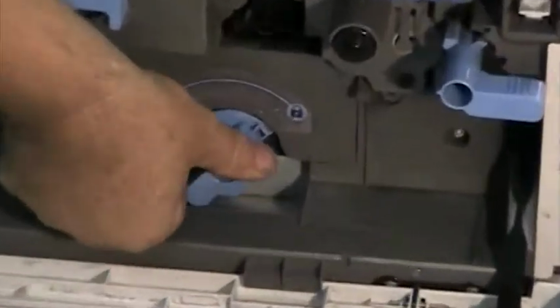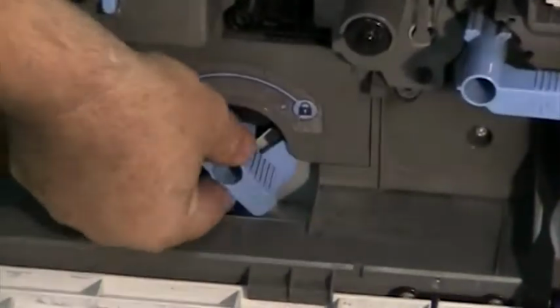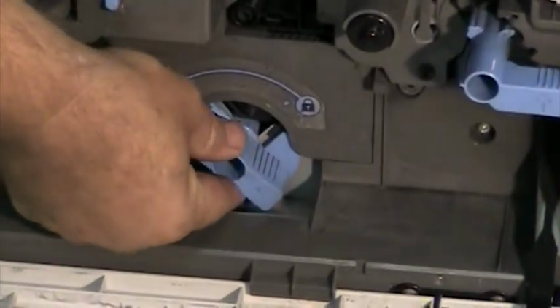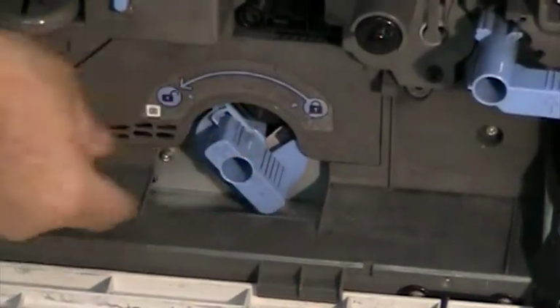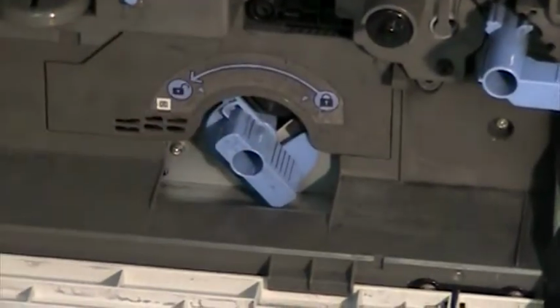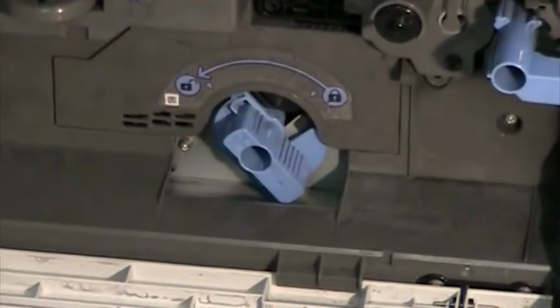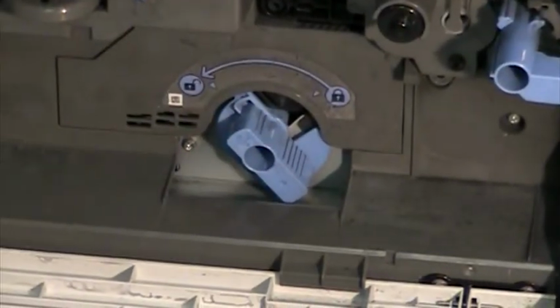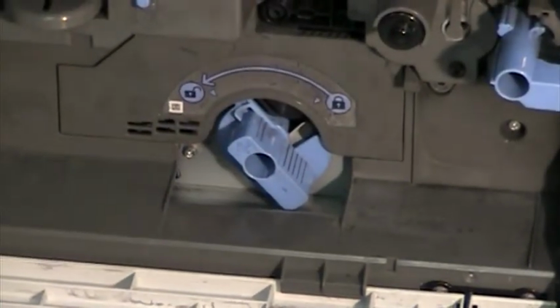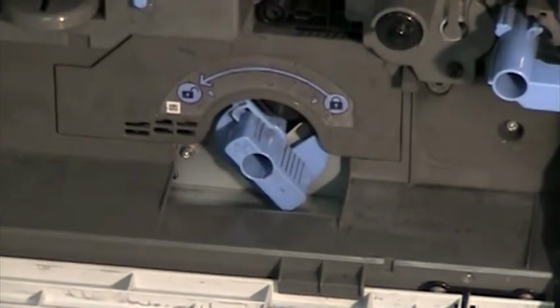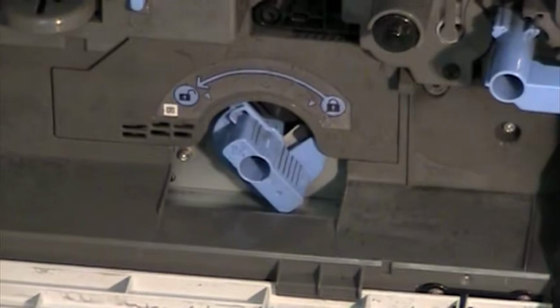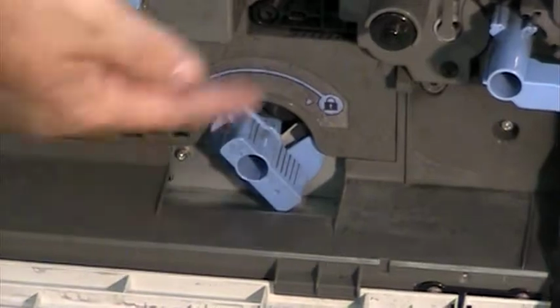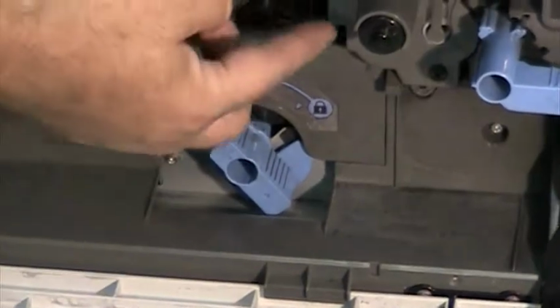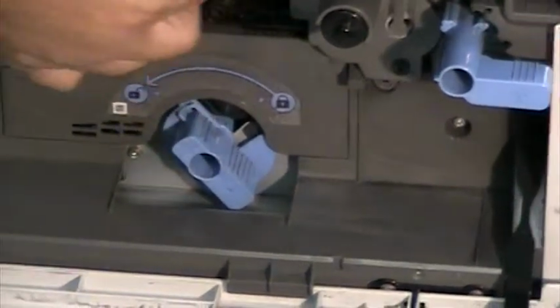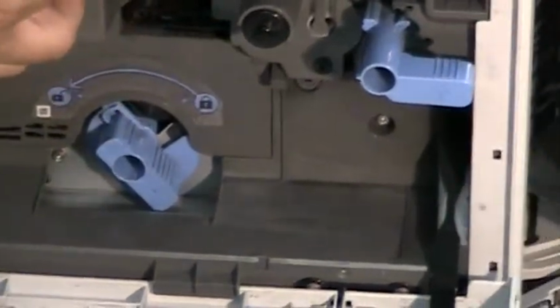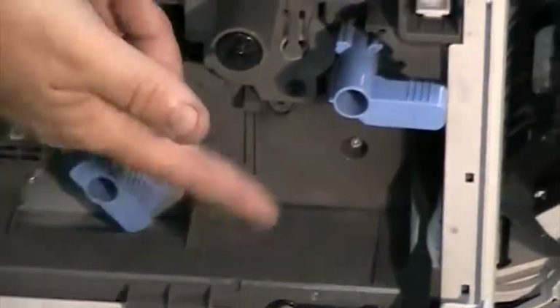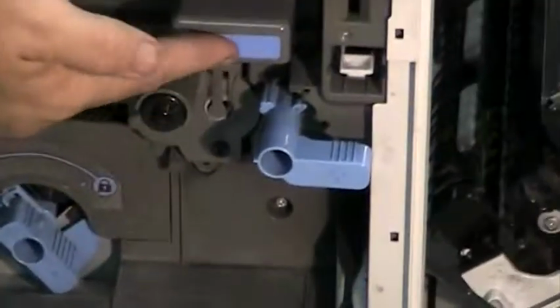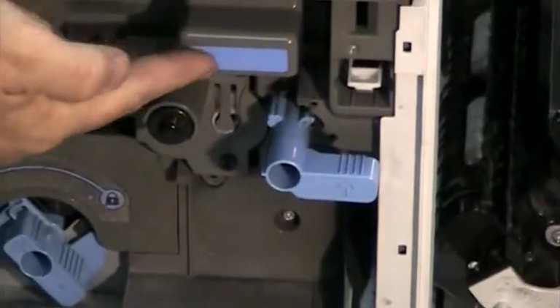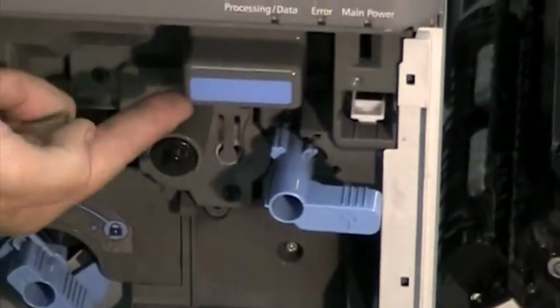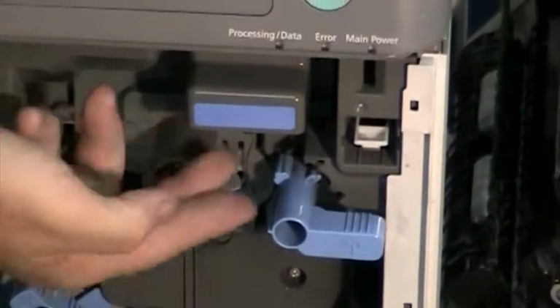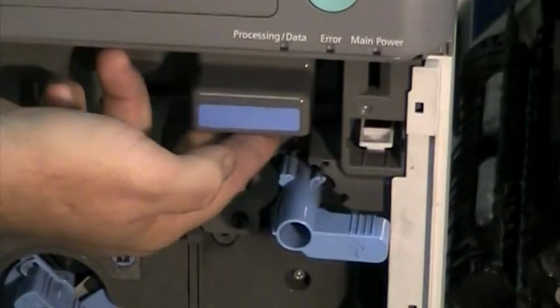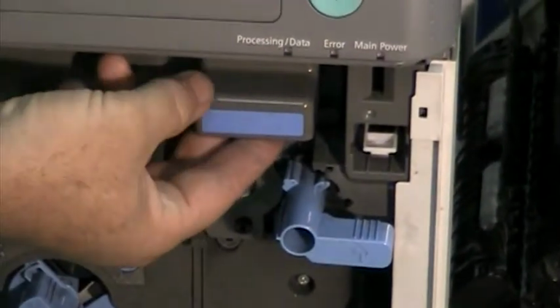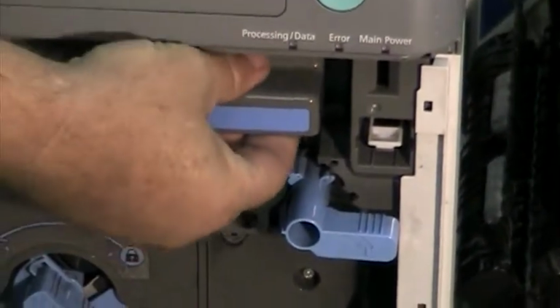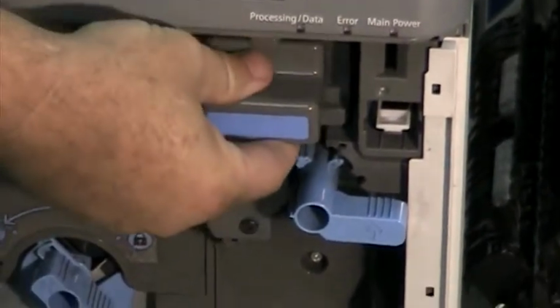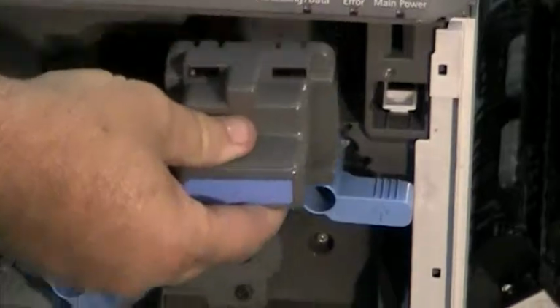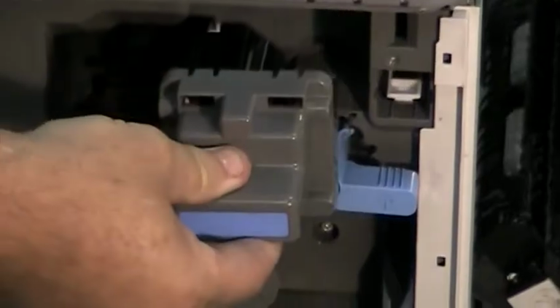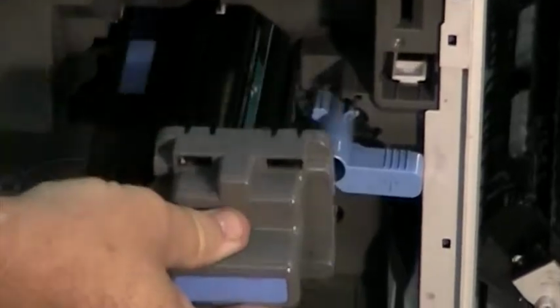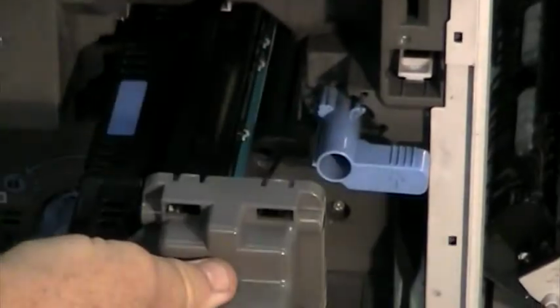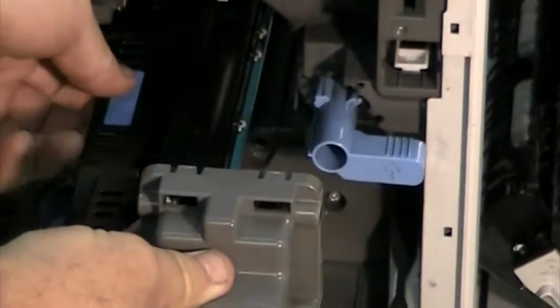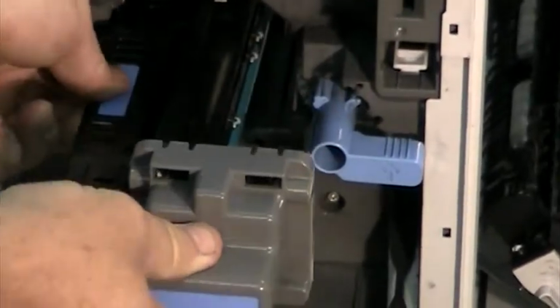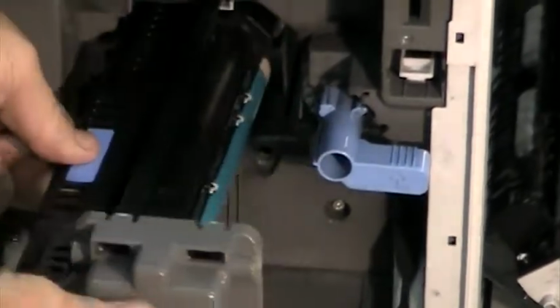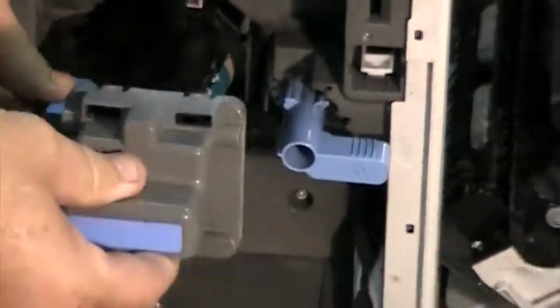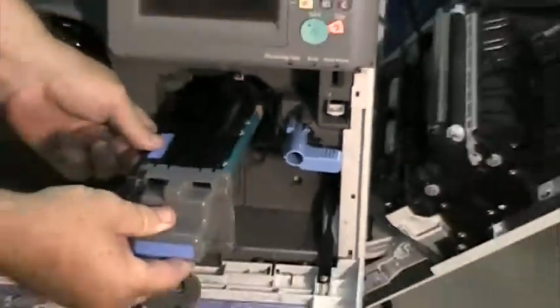Second thing you're going to do is unlock the developer handle — it has a lock and an unlock position. Turn it to unlock, and then go to the drum unit. It has a little tab to press underneath there, and just pull it straight out.